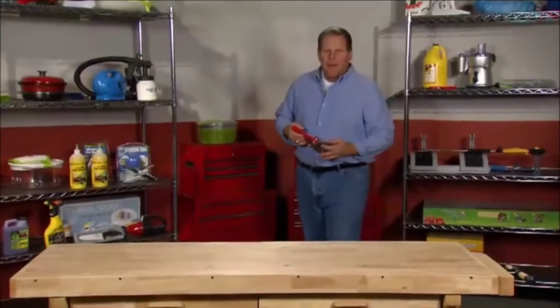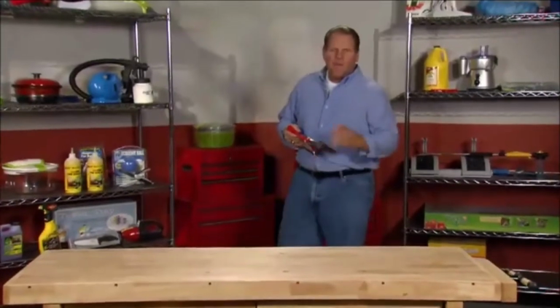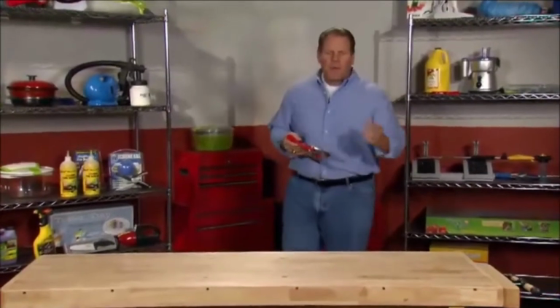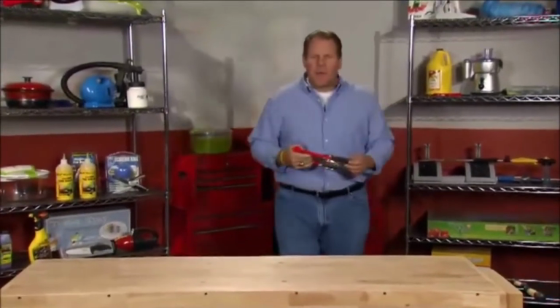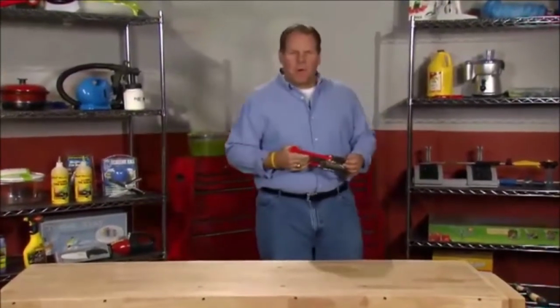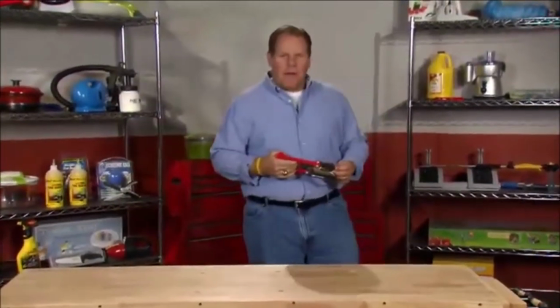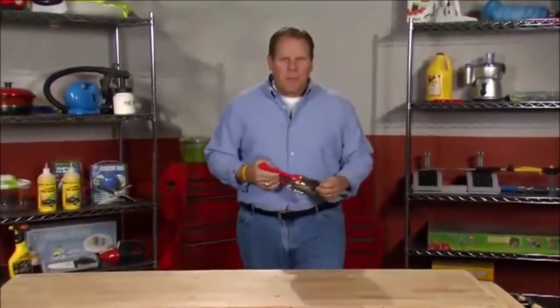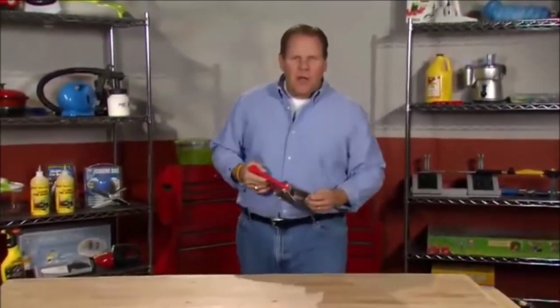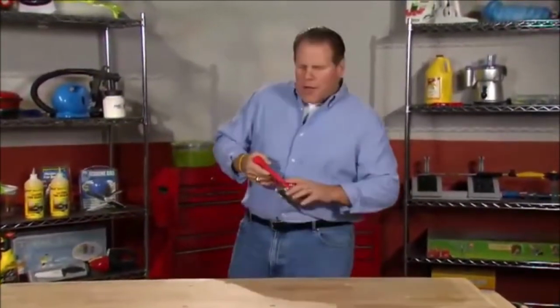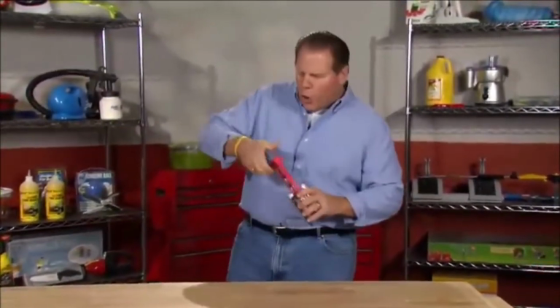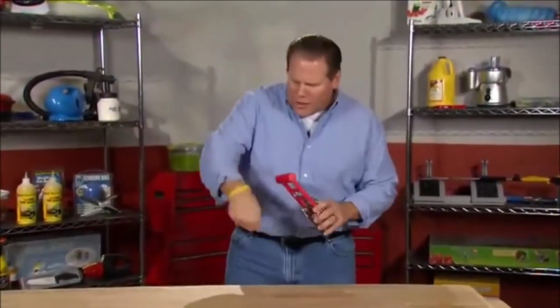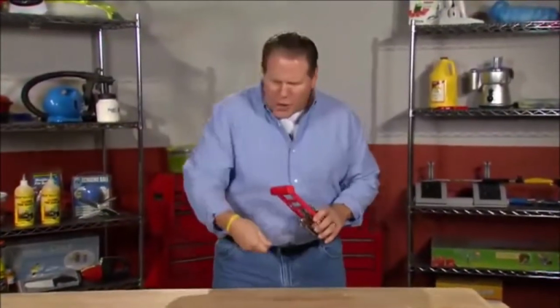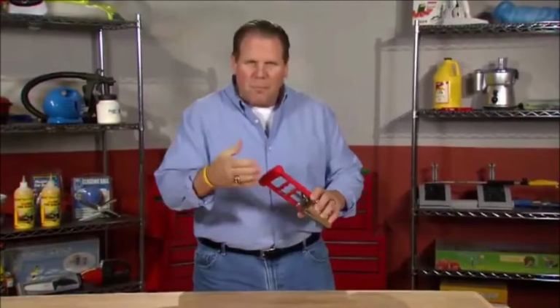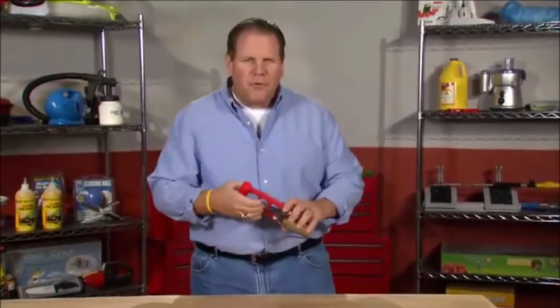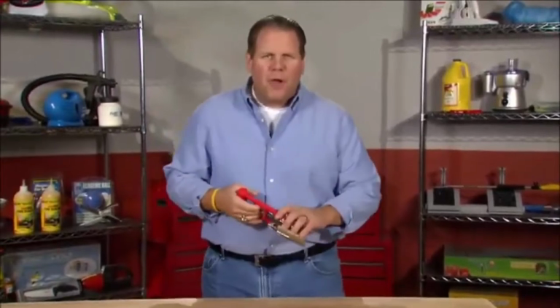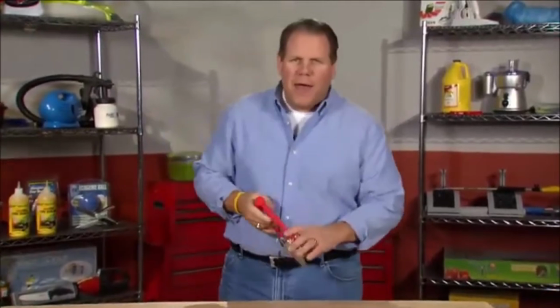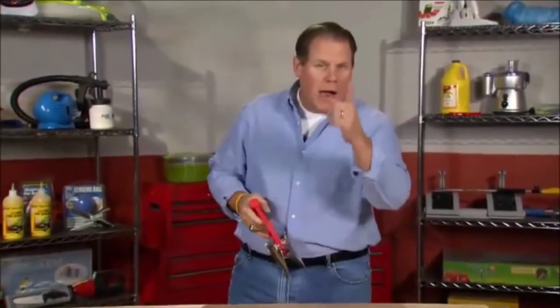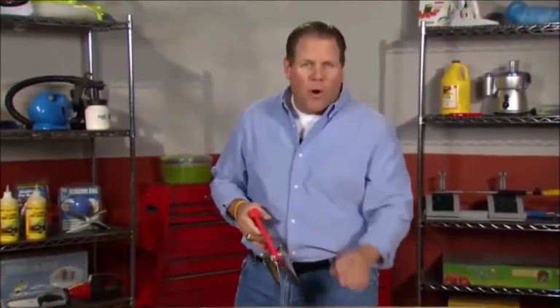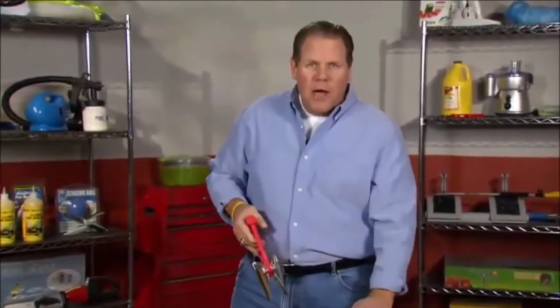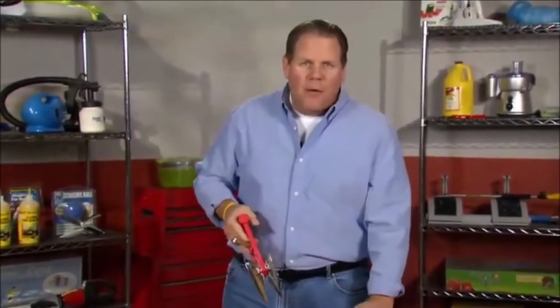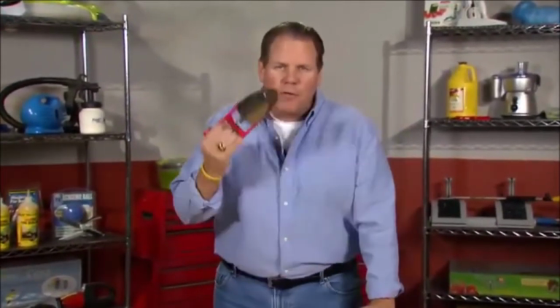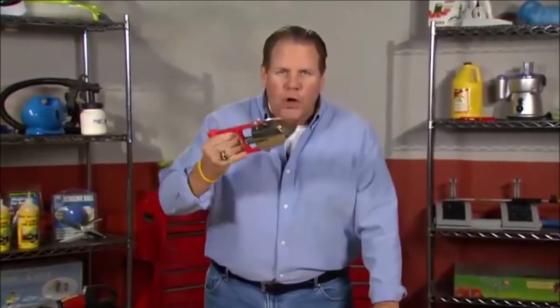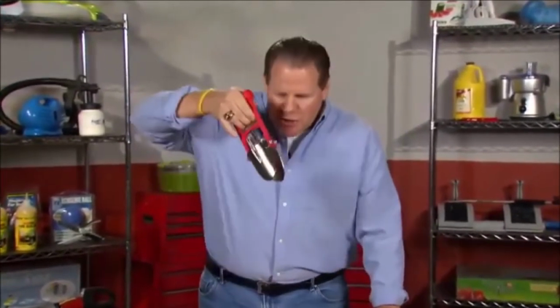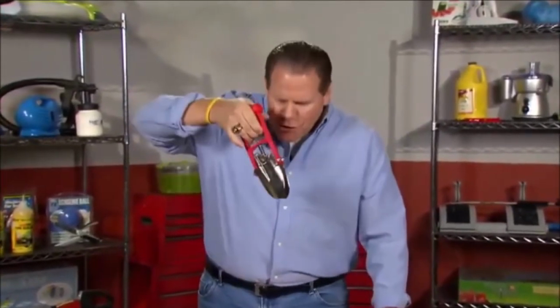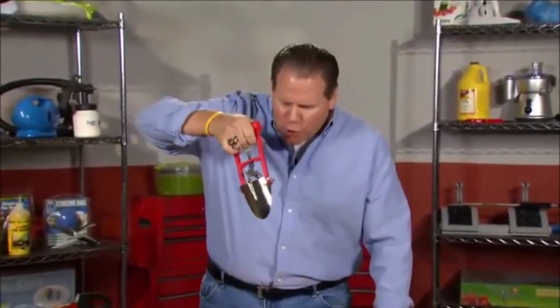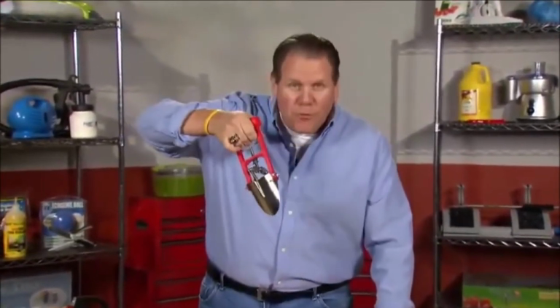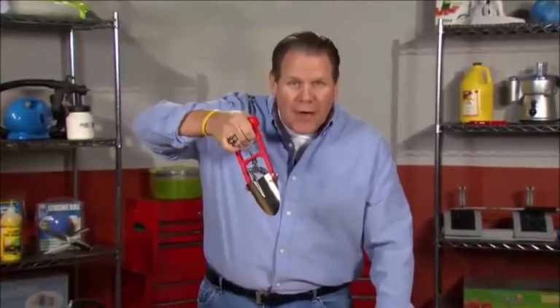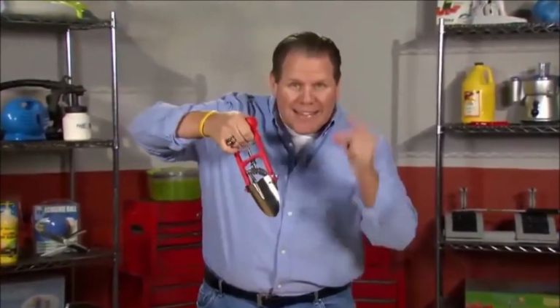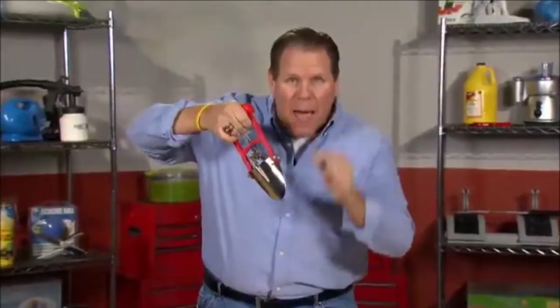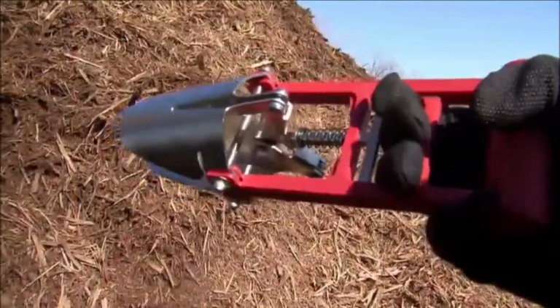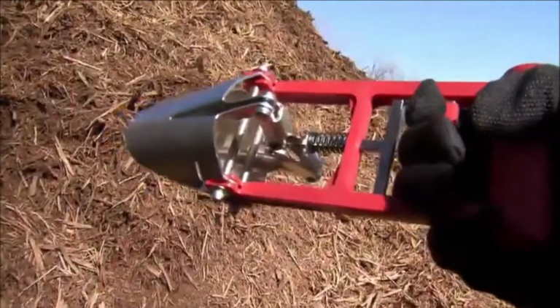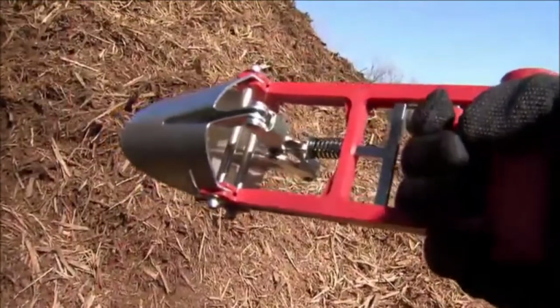Hey folks, gonna be doing some gardening this spring? You know, digging holes with that shovel, getting blisters all over your hands? Not anymore. Now there's the Dirt Snatcher — grabs dirt in a snap.